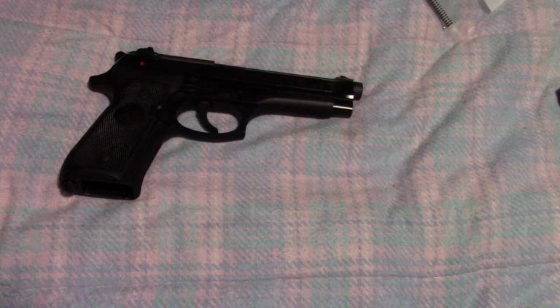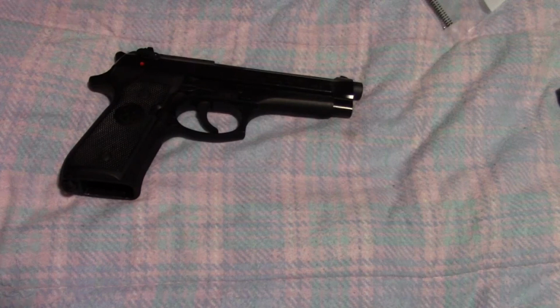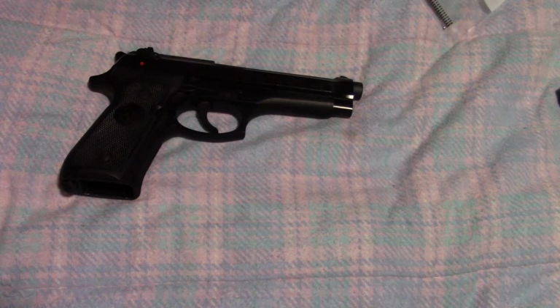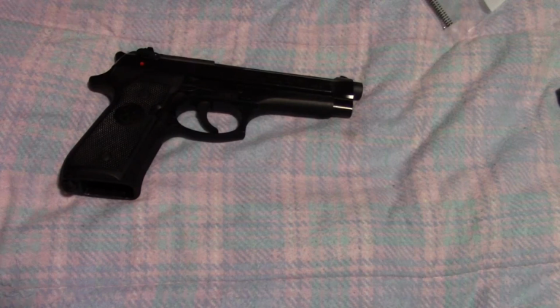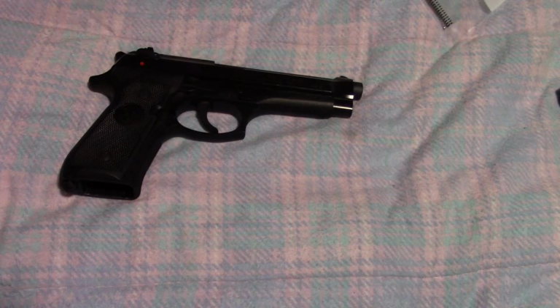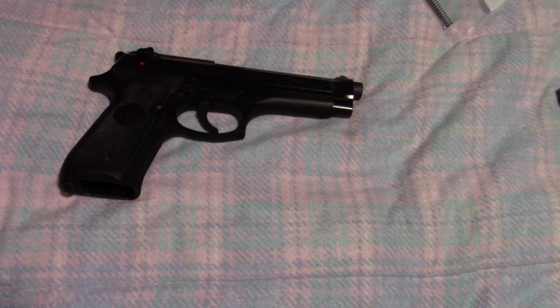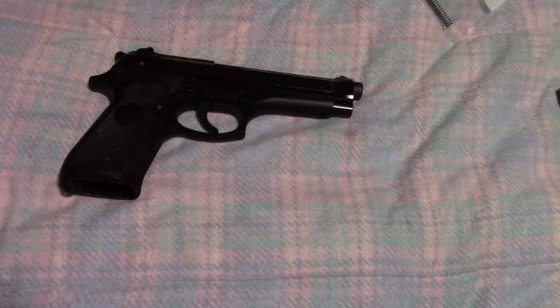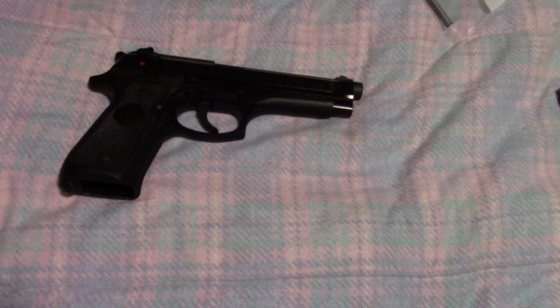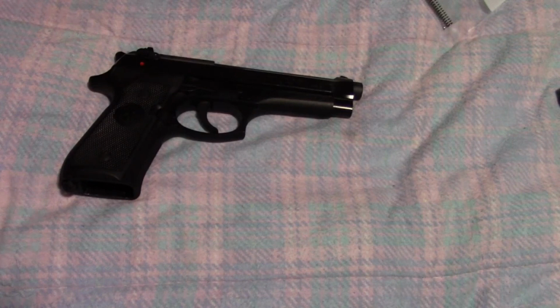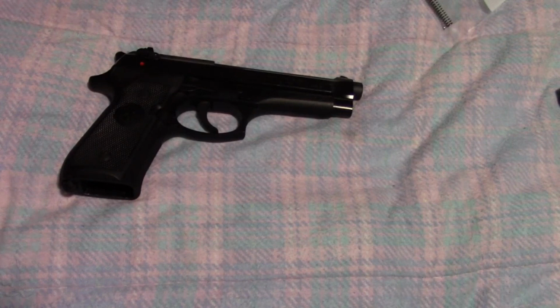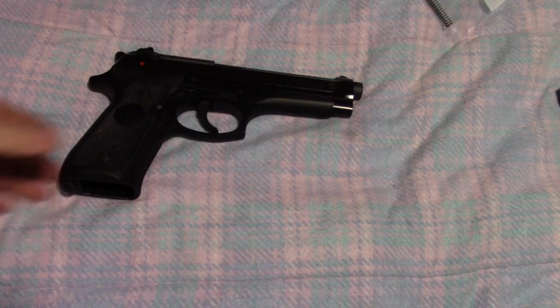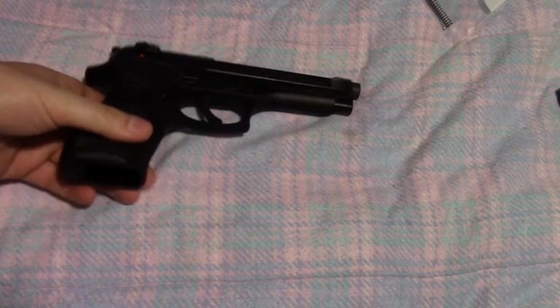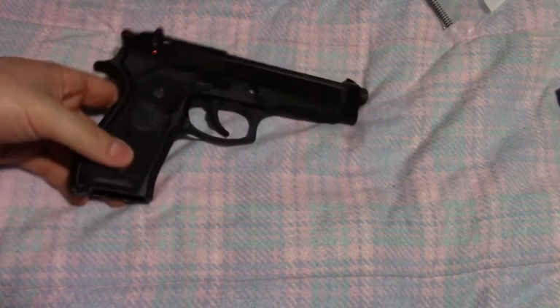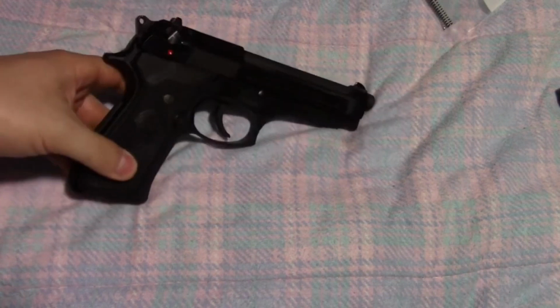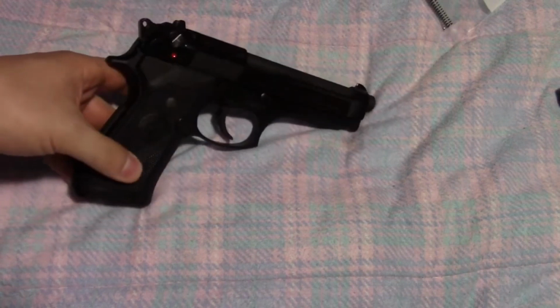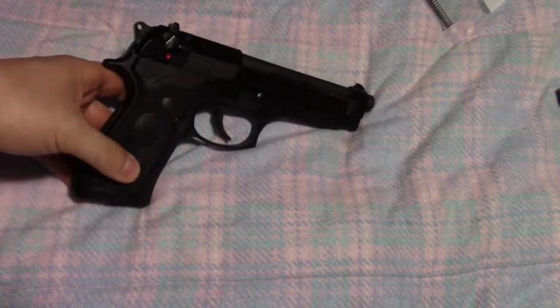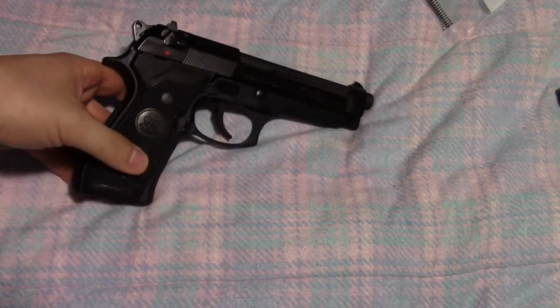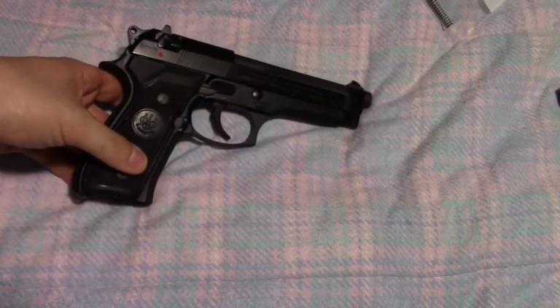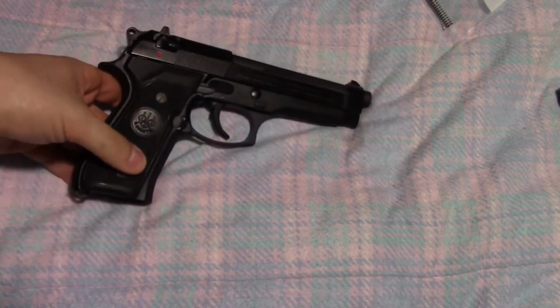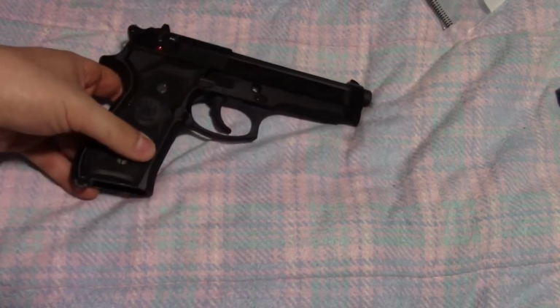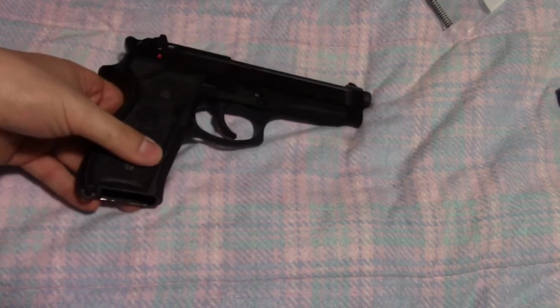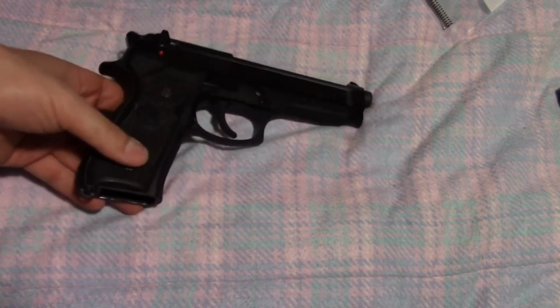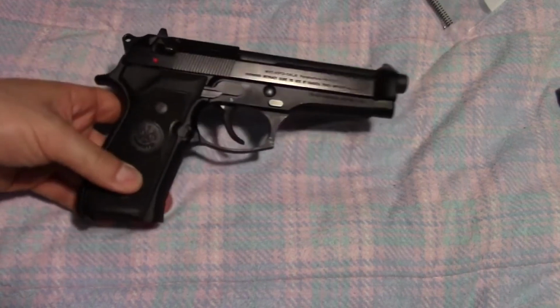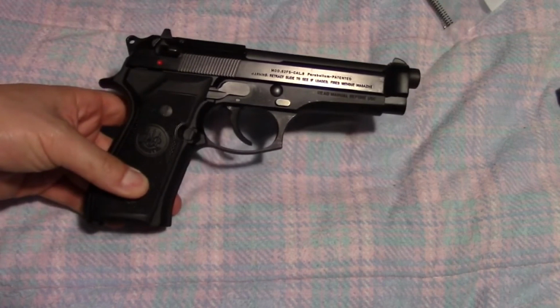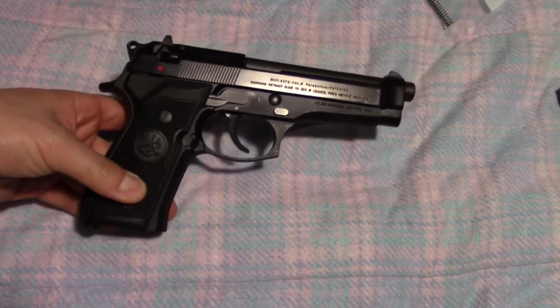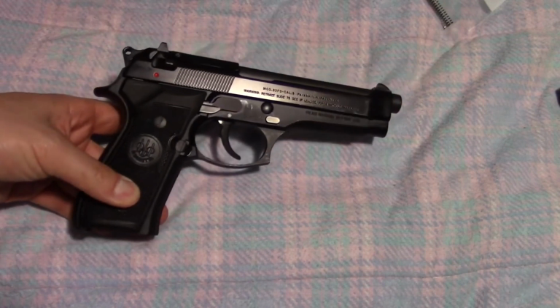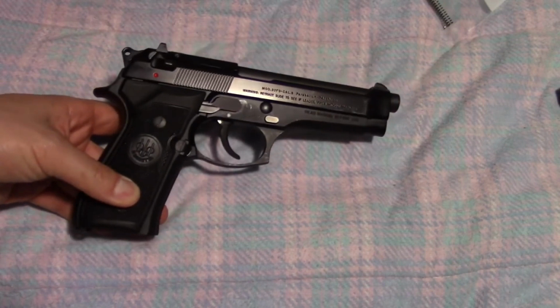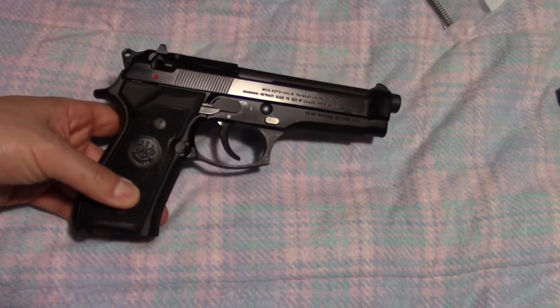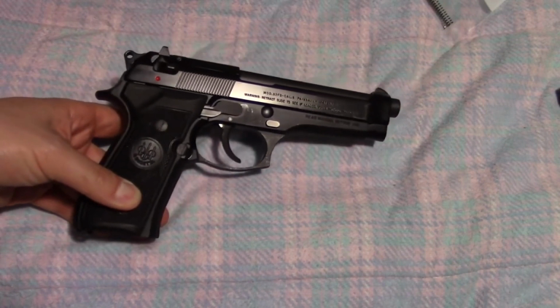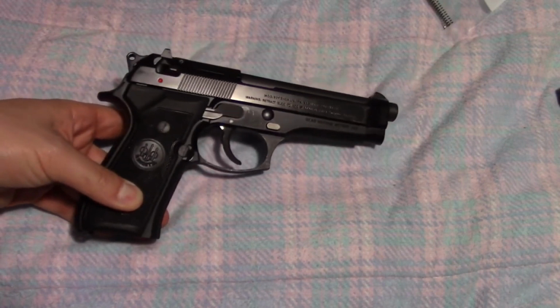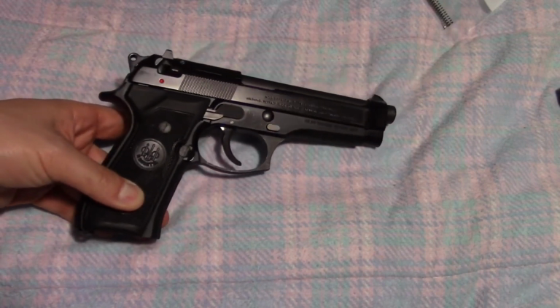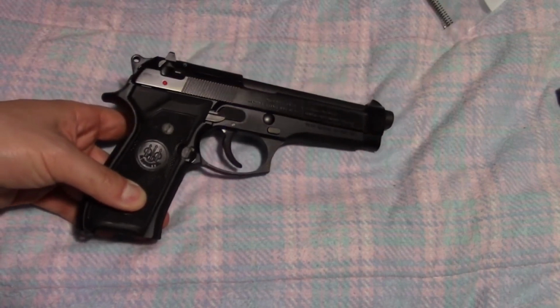Hey guys, and welcome back to my YouTube channel. Today we're going to be working a little bit more on the Beretta 92FS, and we're going to start working on the upgrades that I had discussed in one of my previous videos.